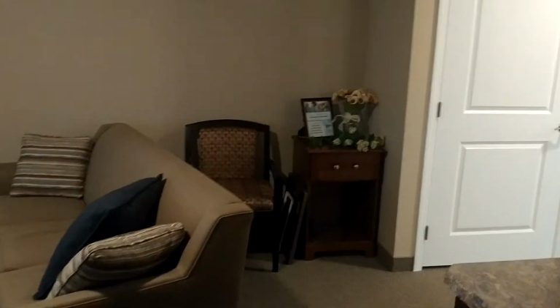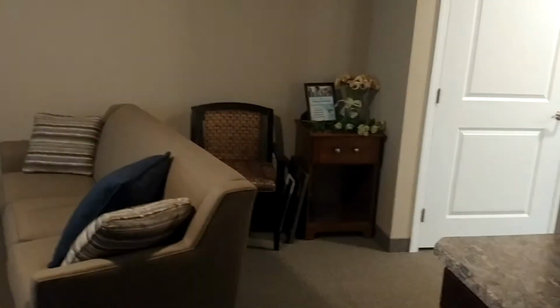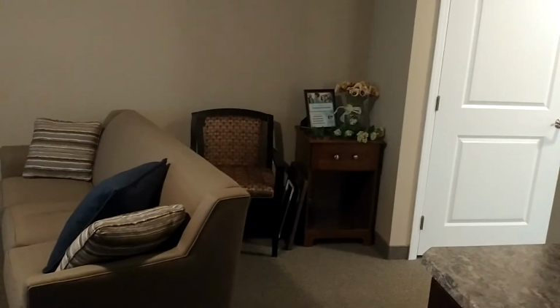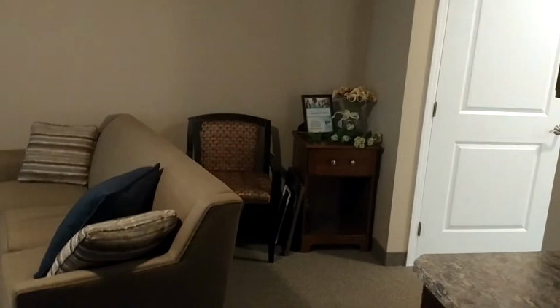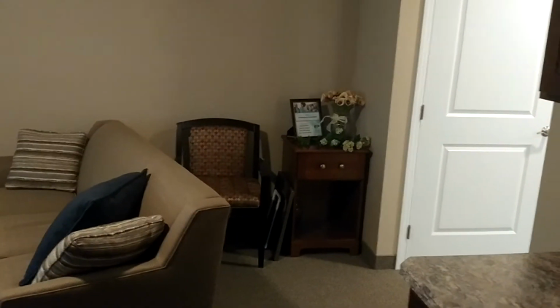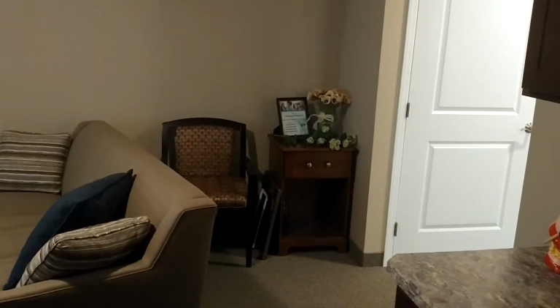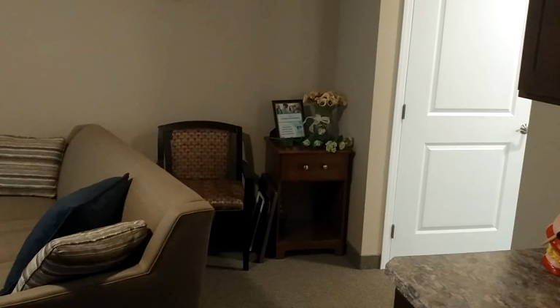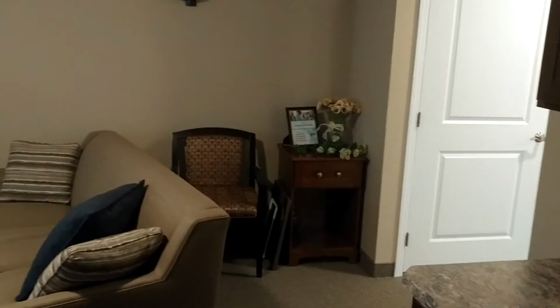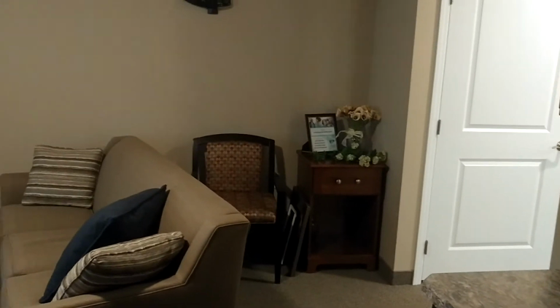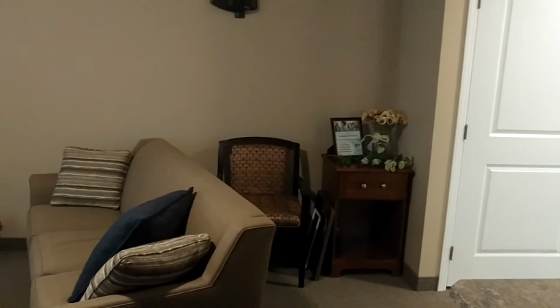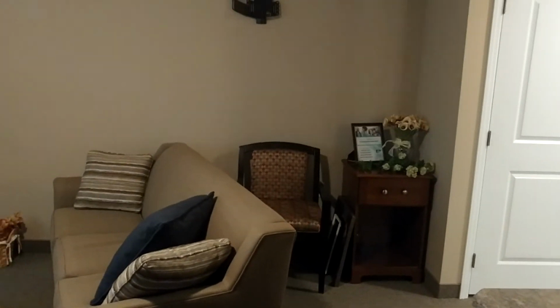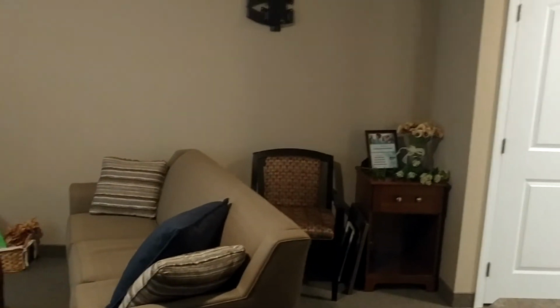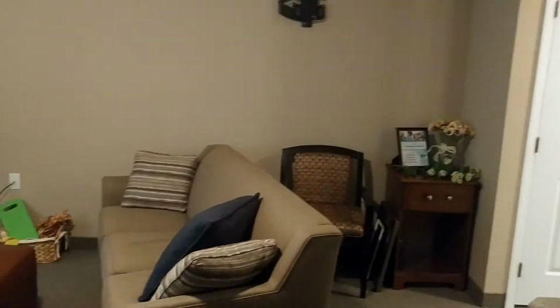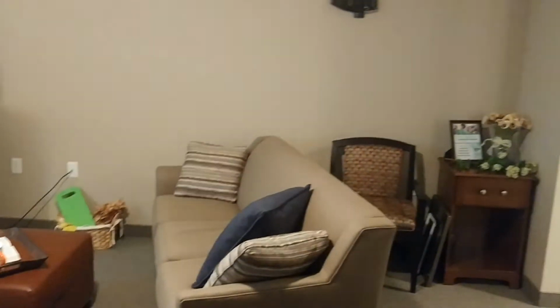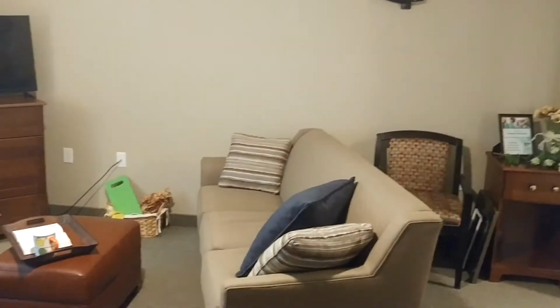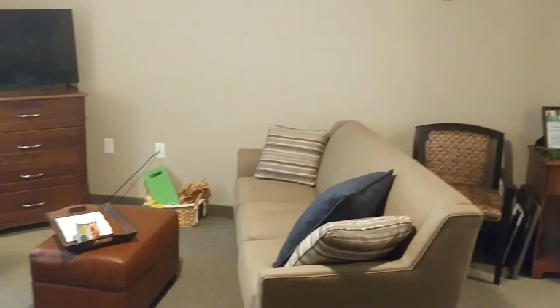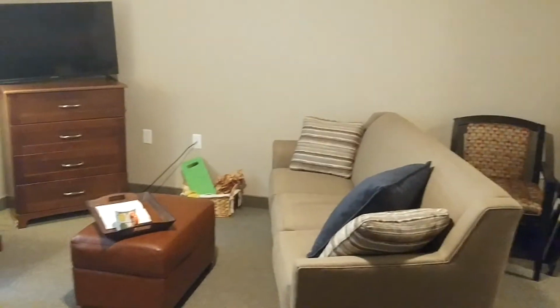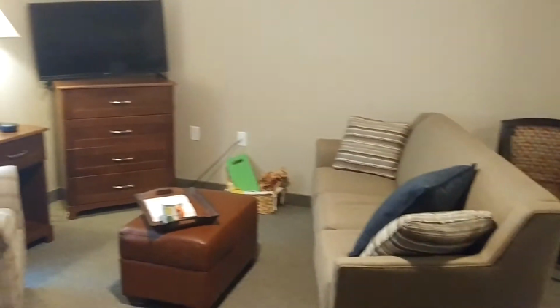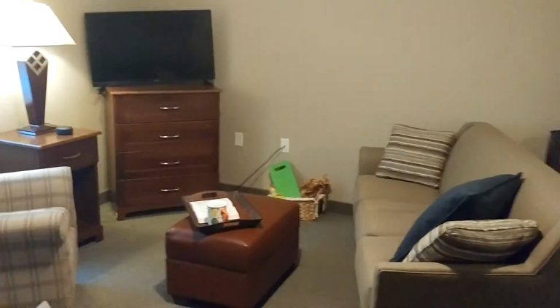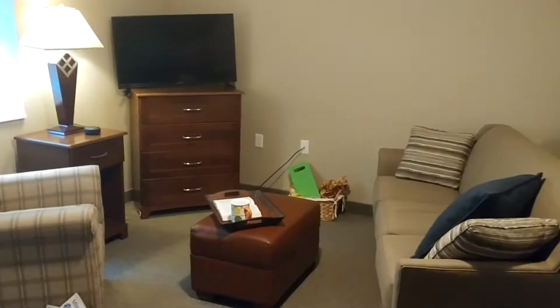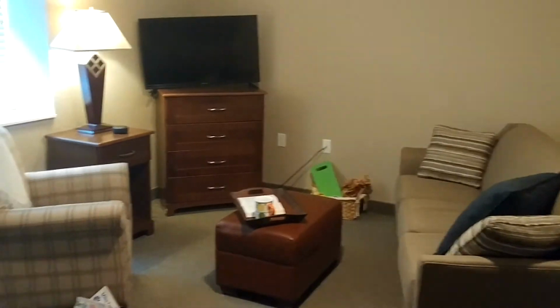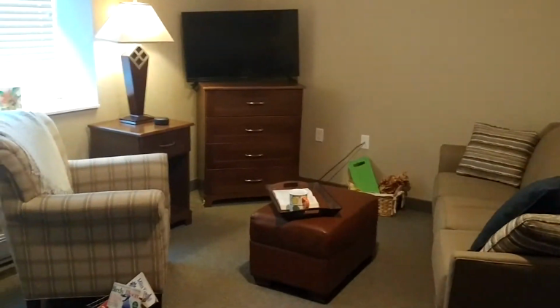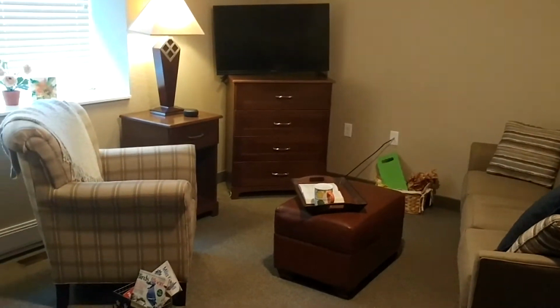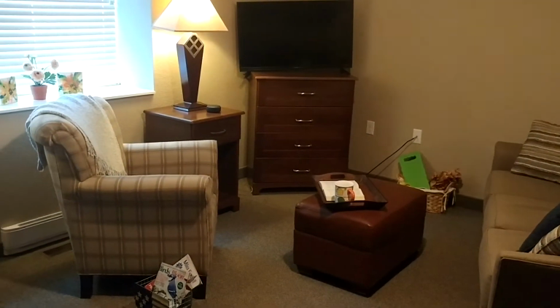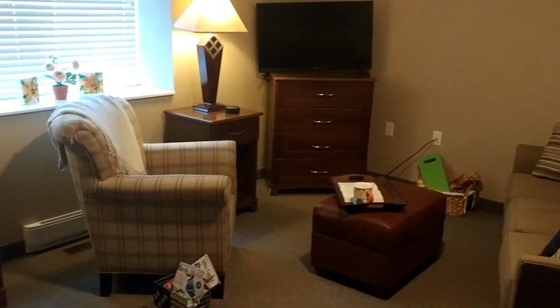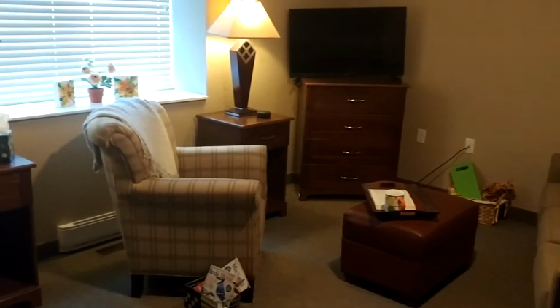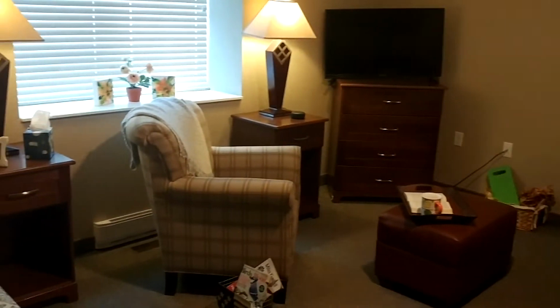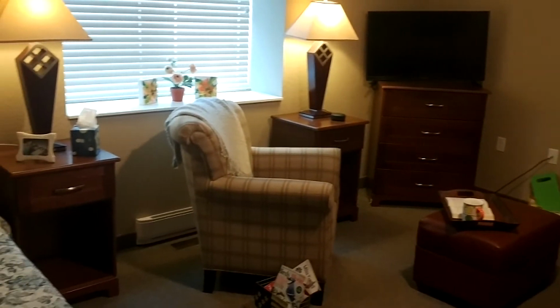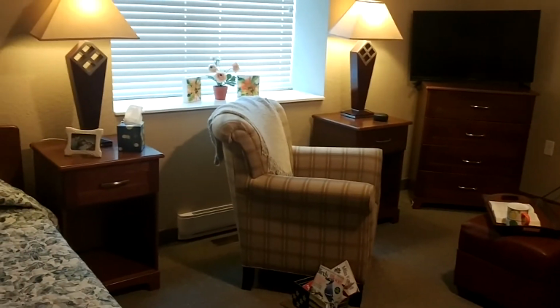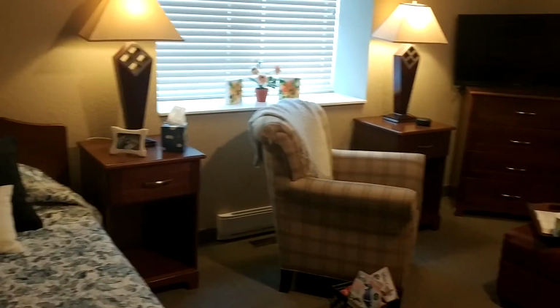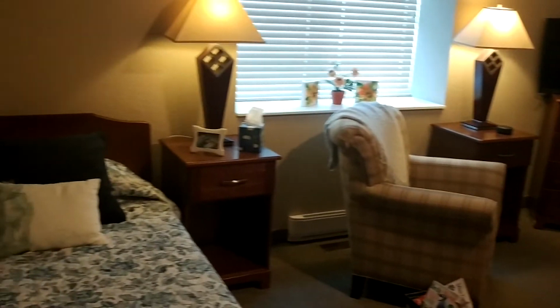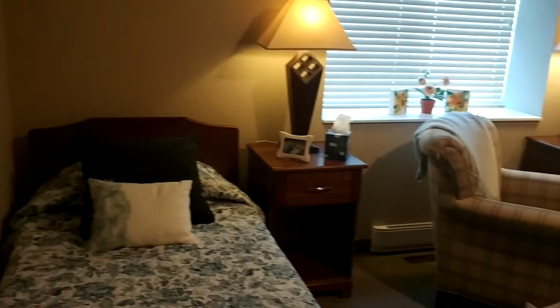Behind the couch you could put a desk or maybe a china cabinet if you would like. As you can see, there's a nice space for the living room area there.